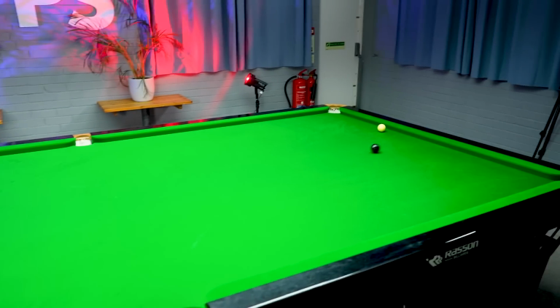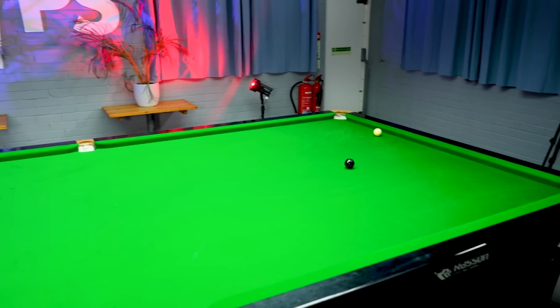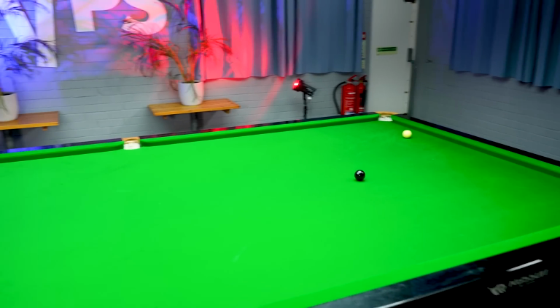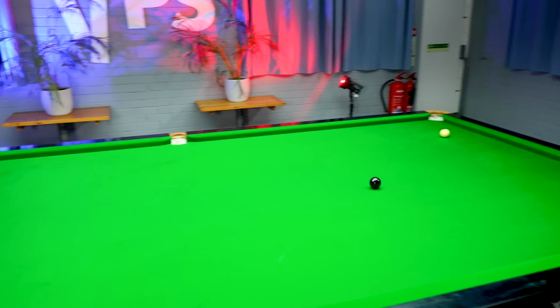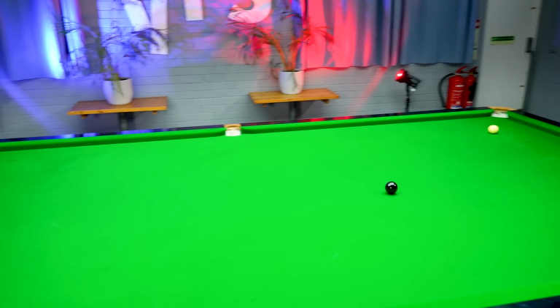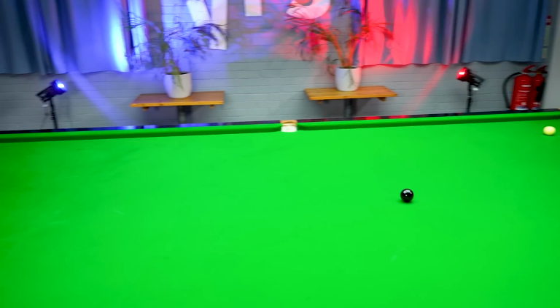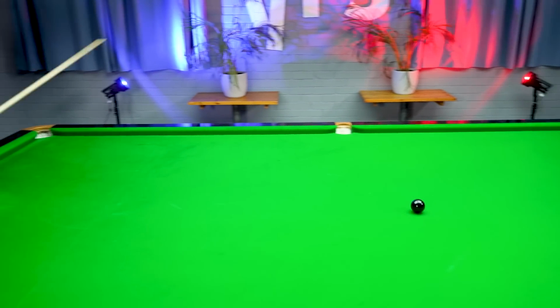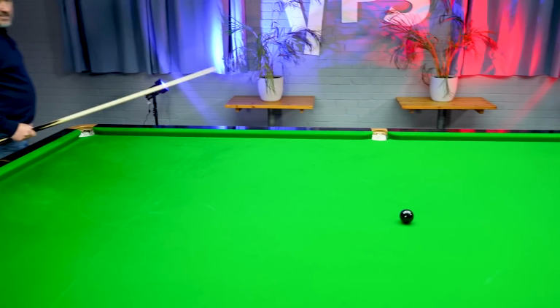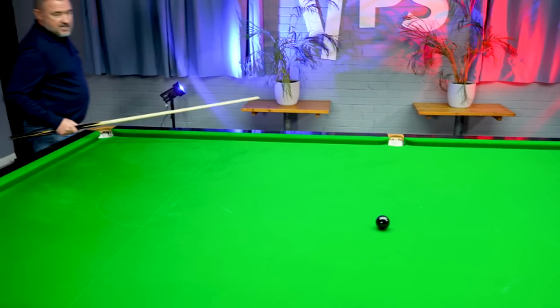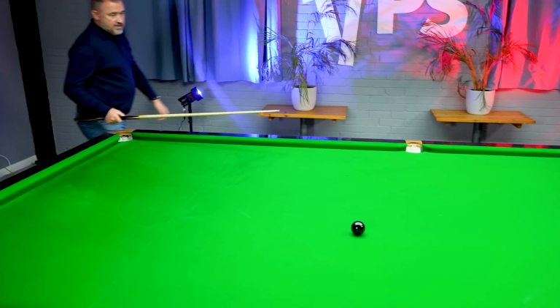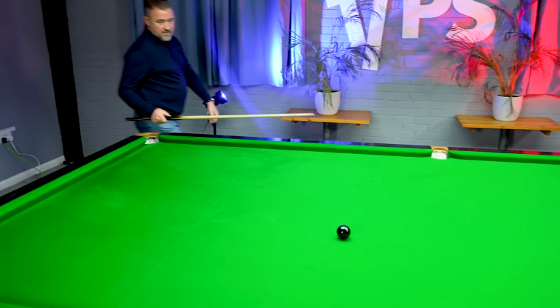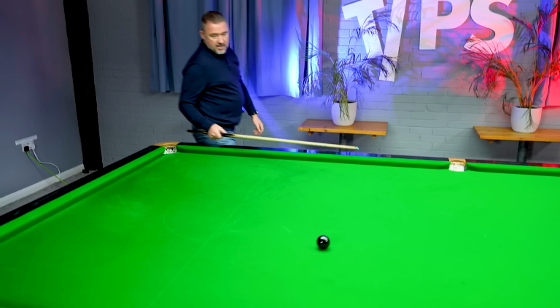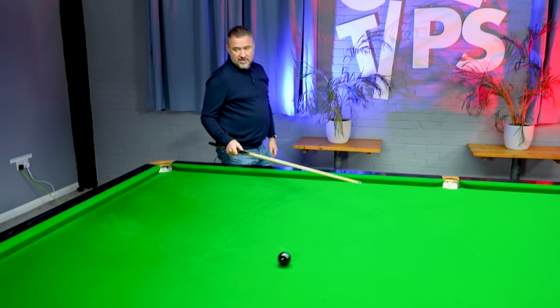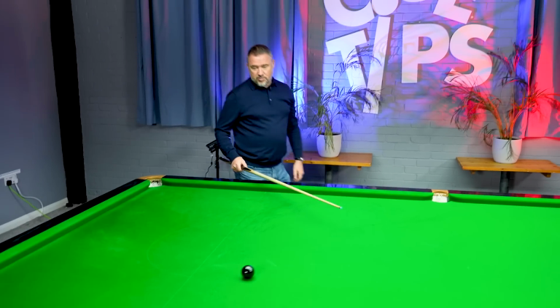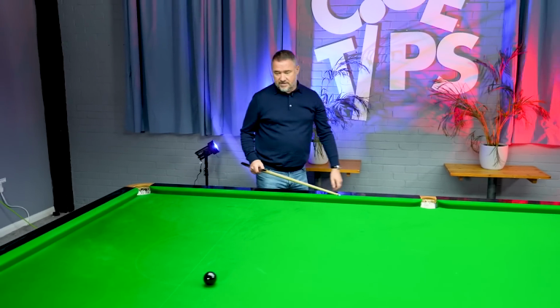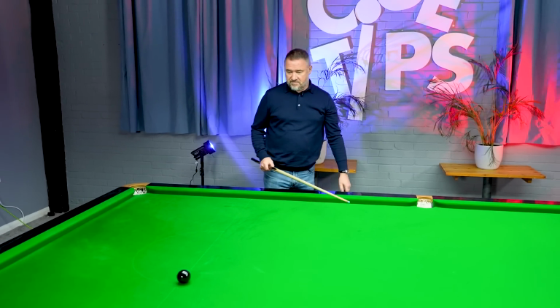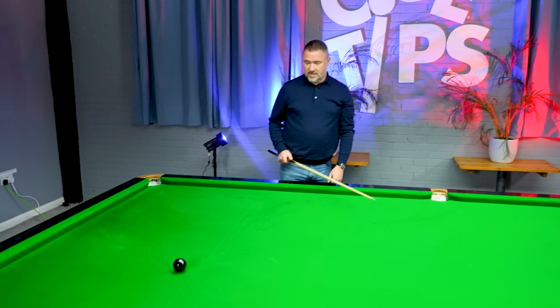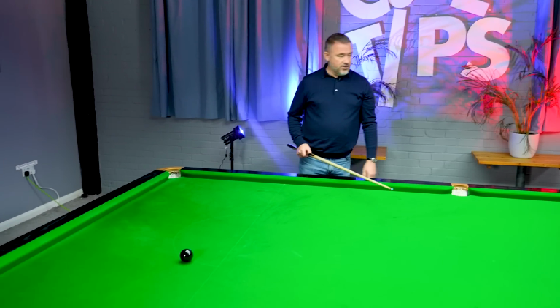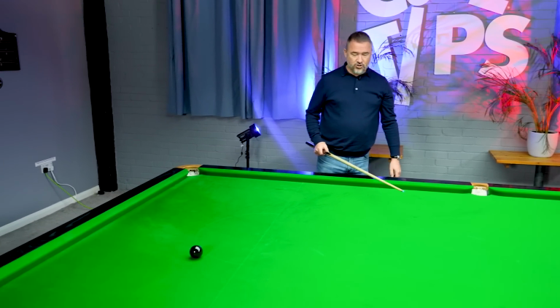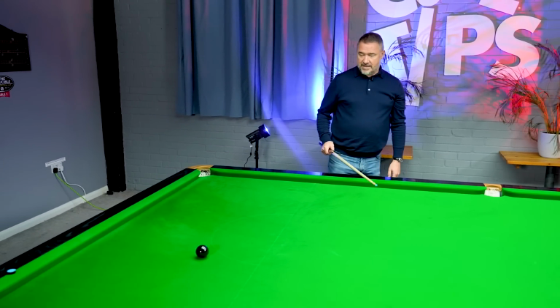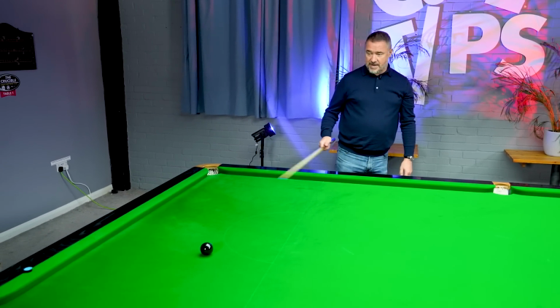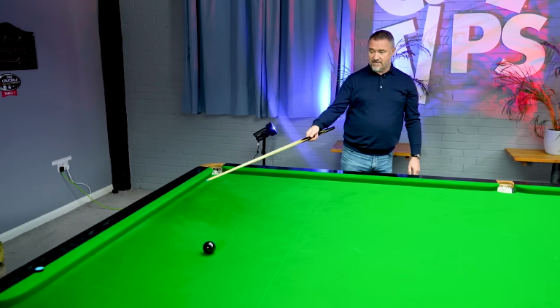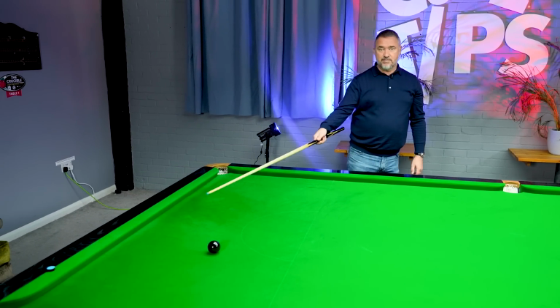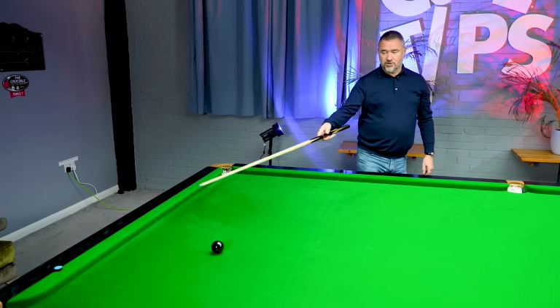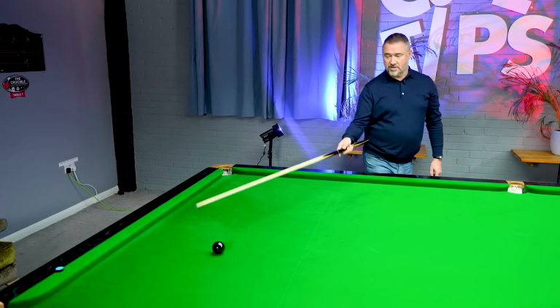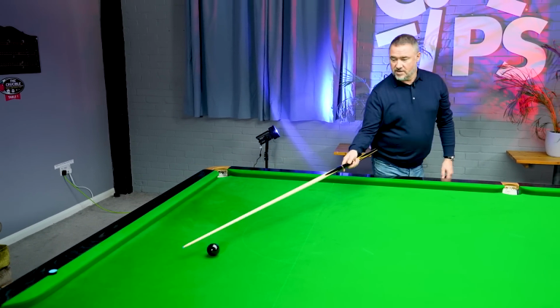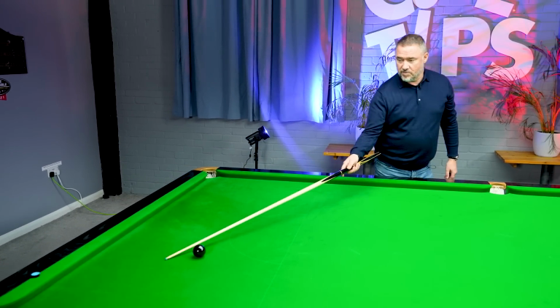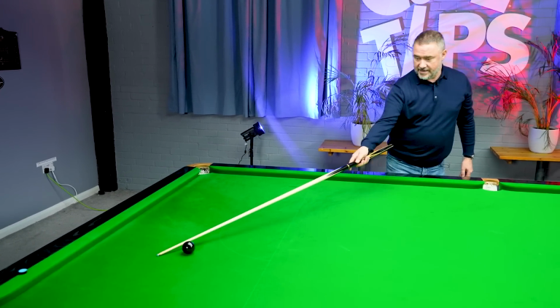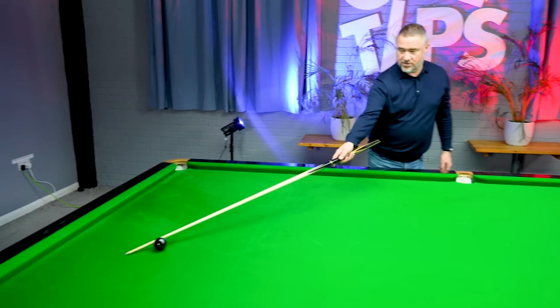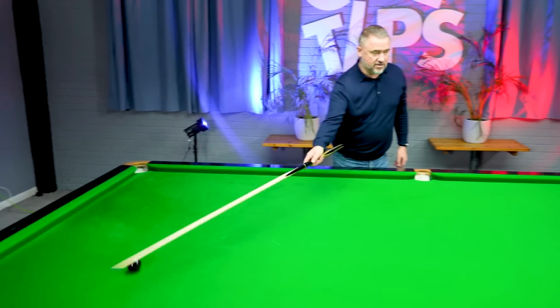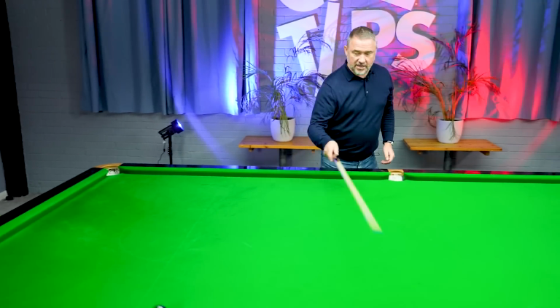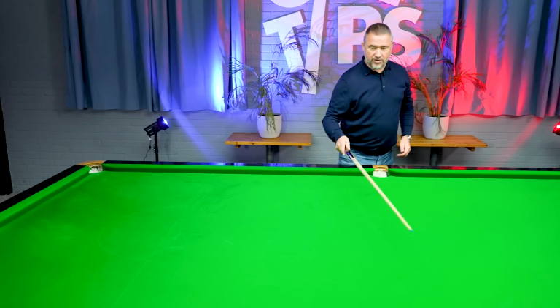It can go wrong, as you can see. I've actually played it not too badly, but I have left a pot on with the black into the yellow pocket.